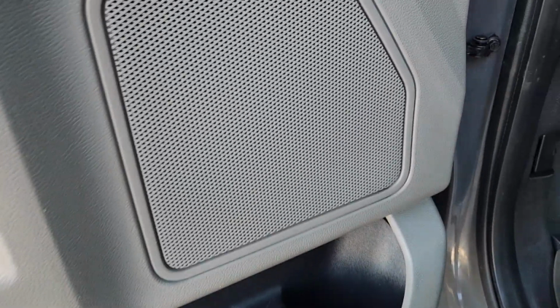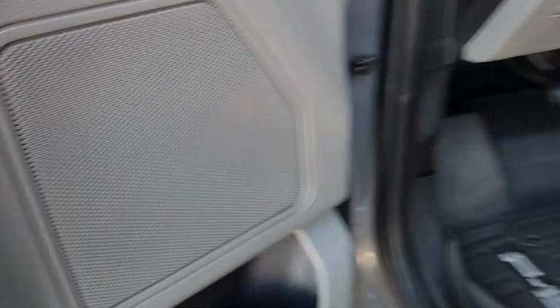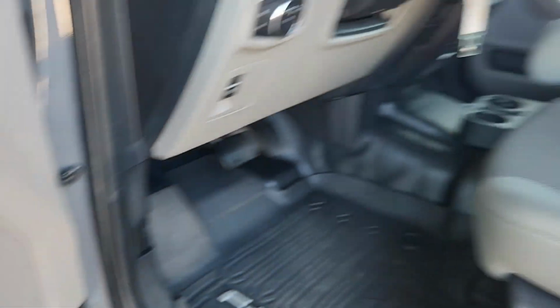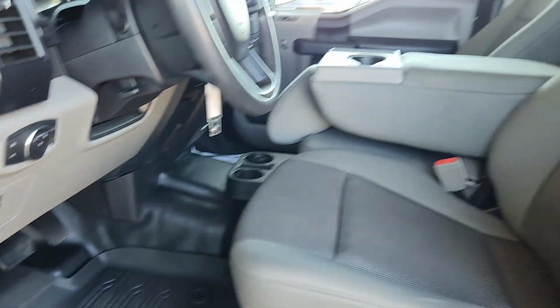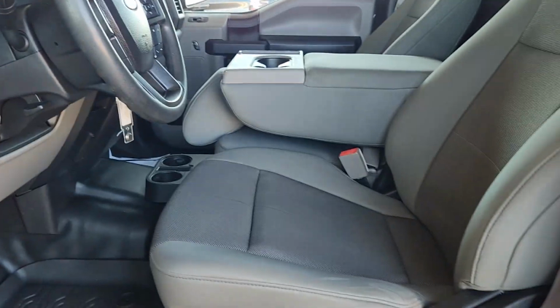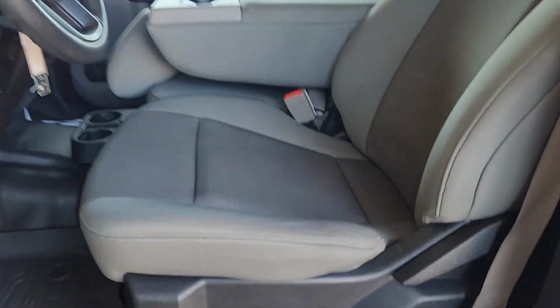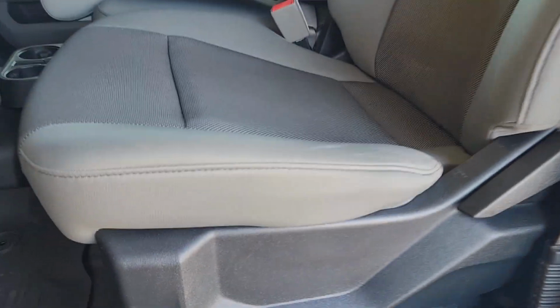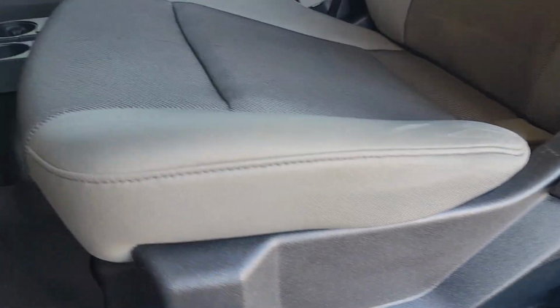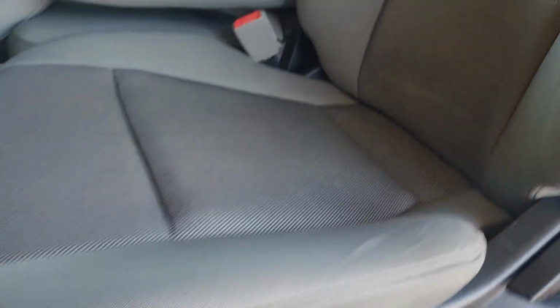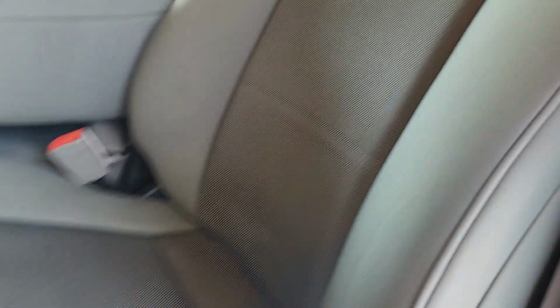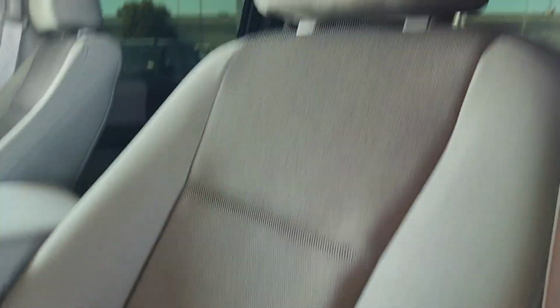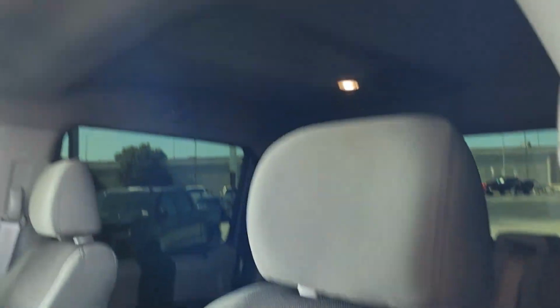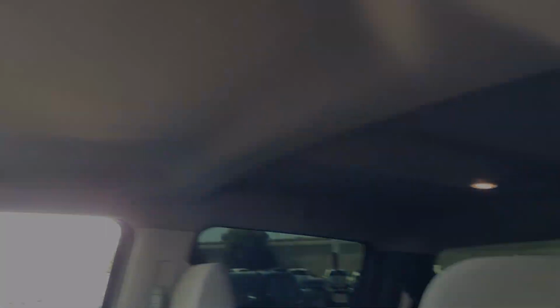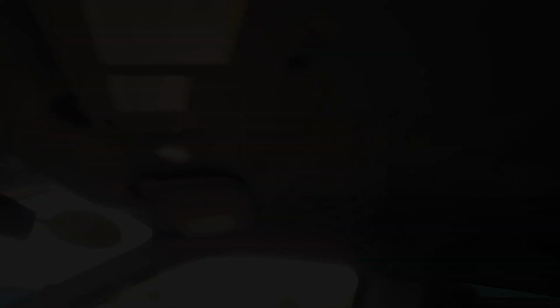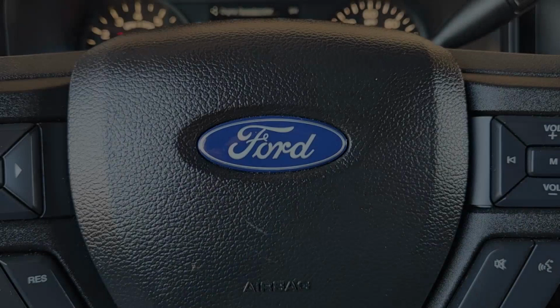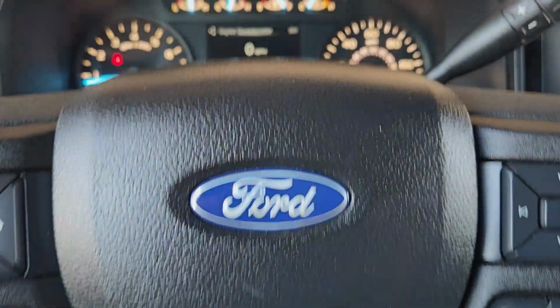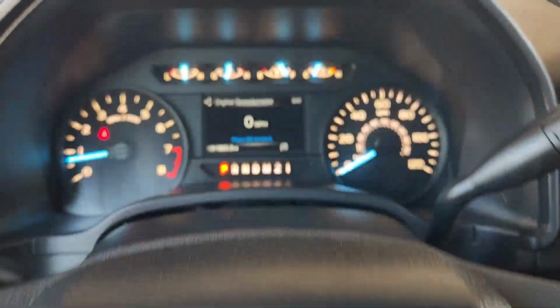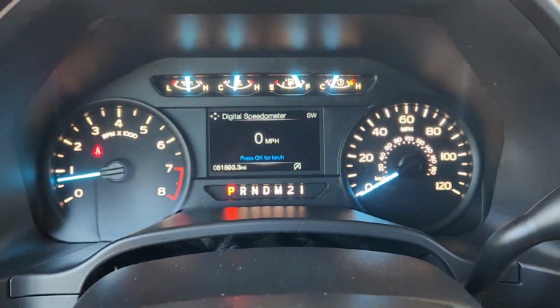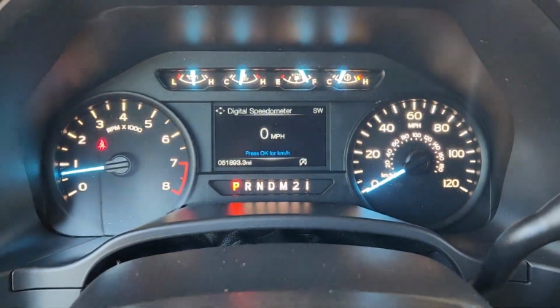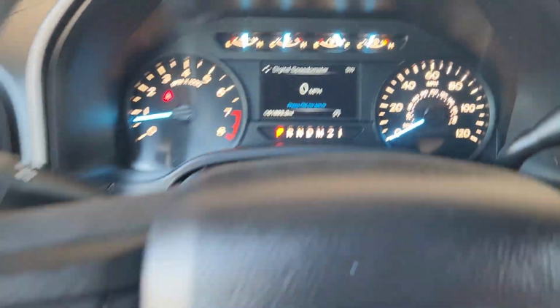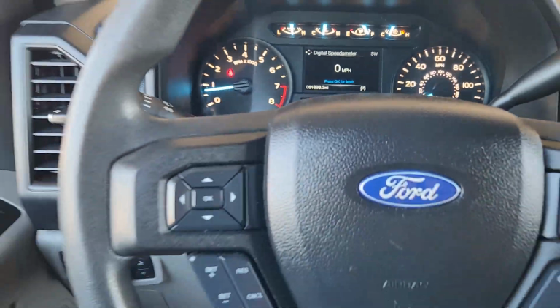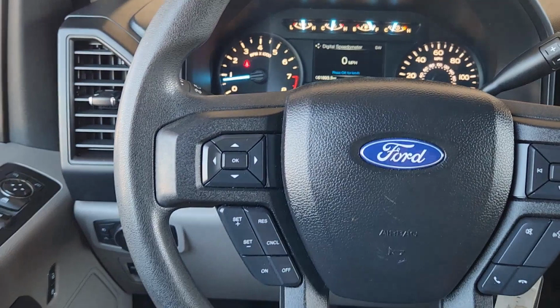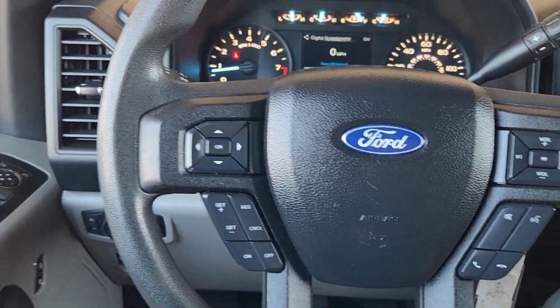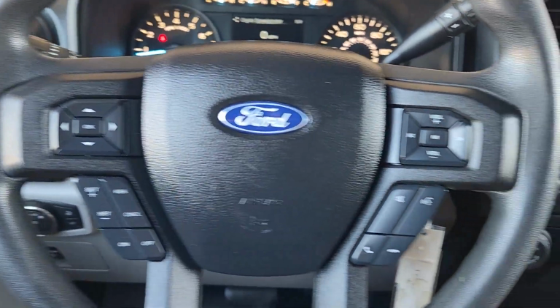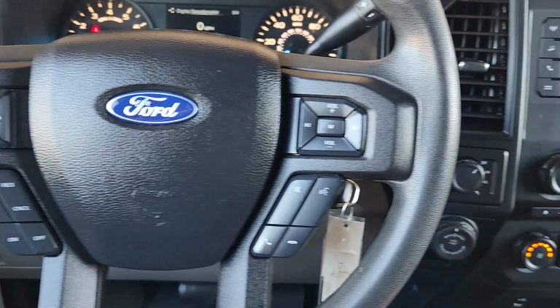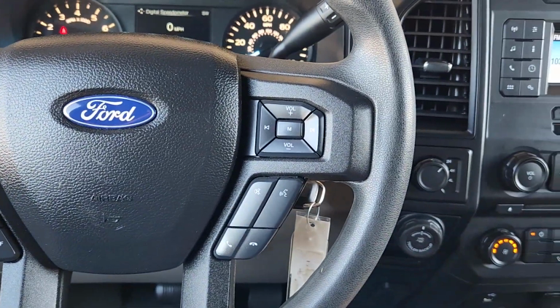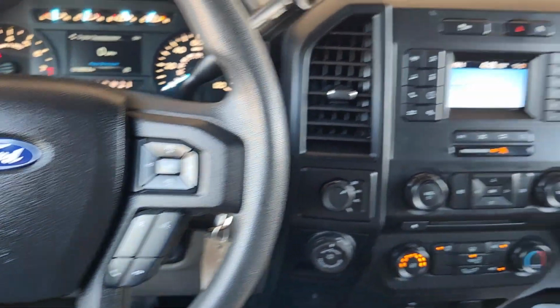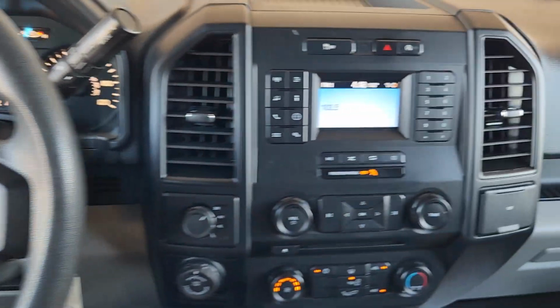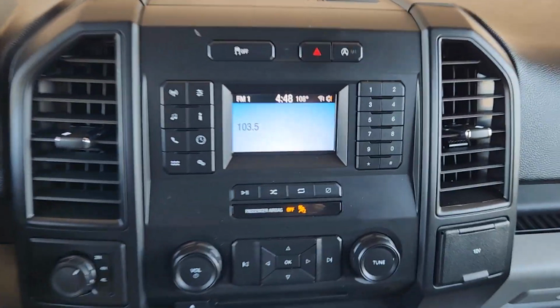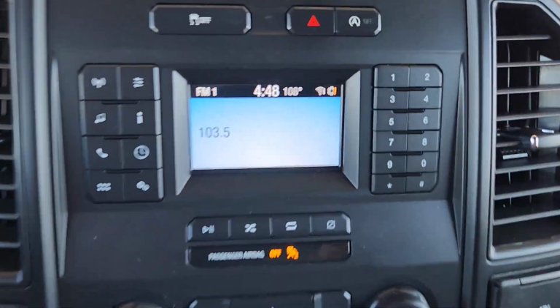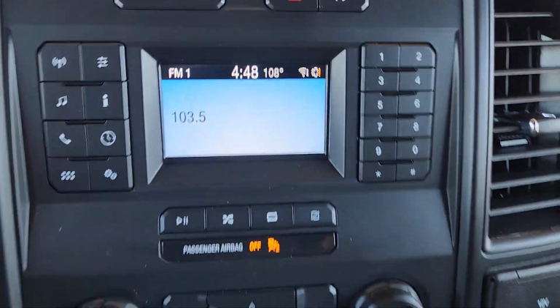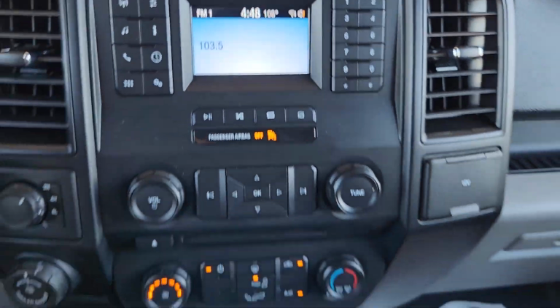Apple CarPlay and/or Android Auto, panoramic roof, navigation system, sun/moonroof, heated driver seat, fog lamps, four-wheel drive, backup camera, third-row seat, heated front seat.